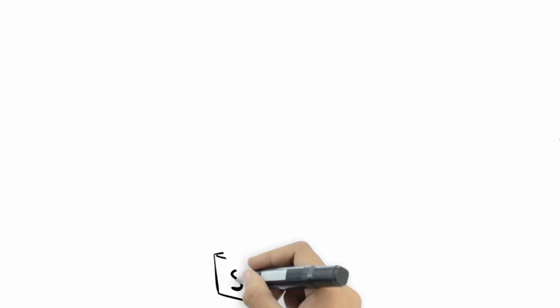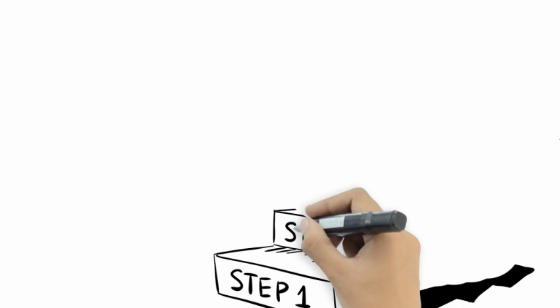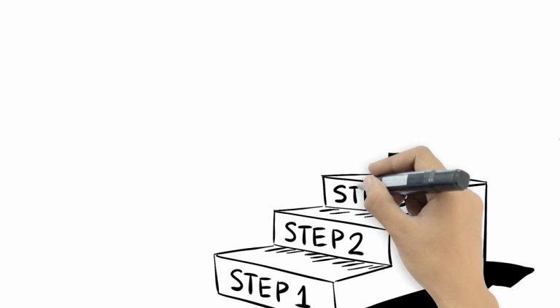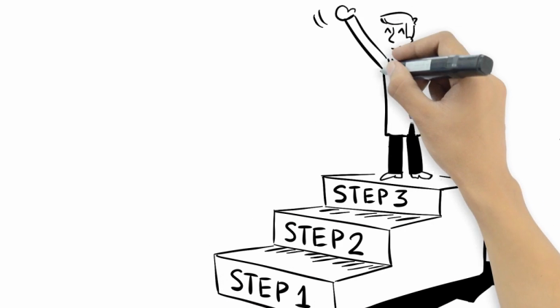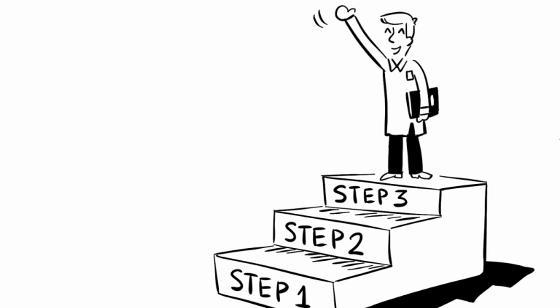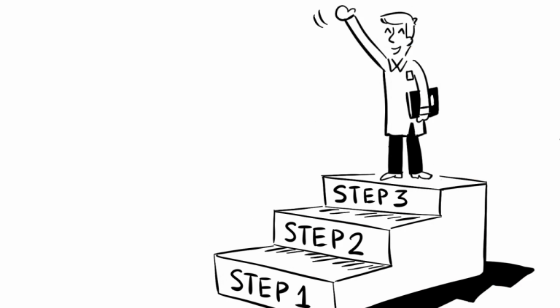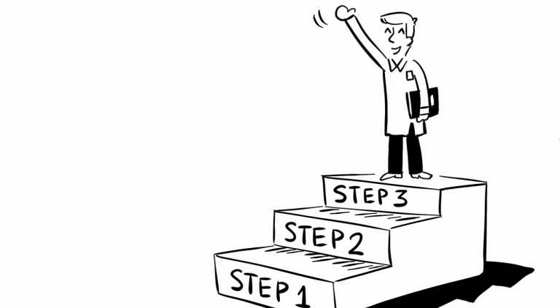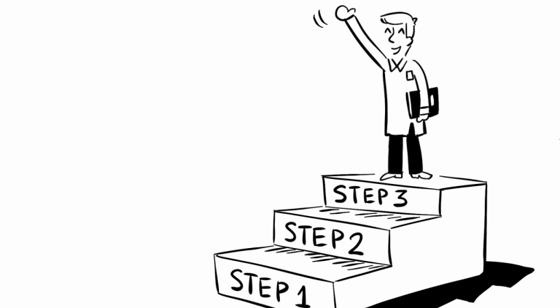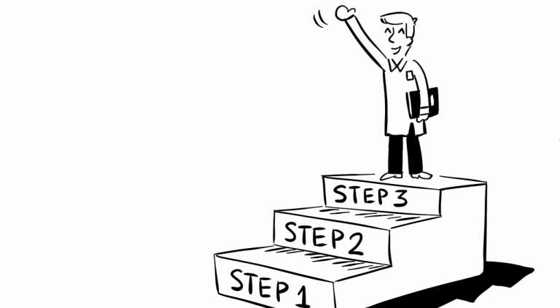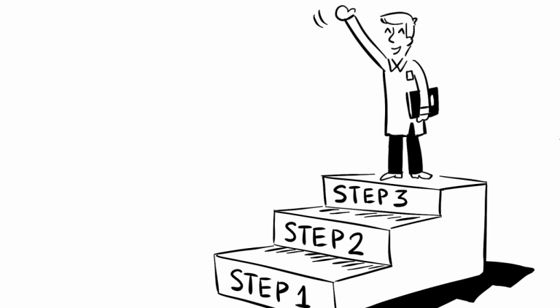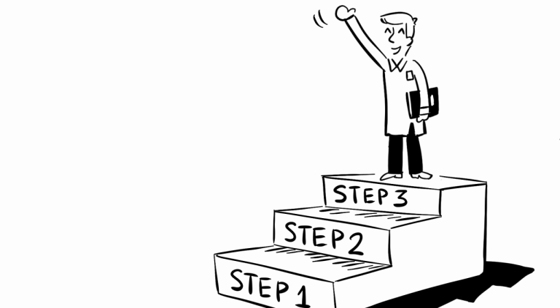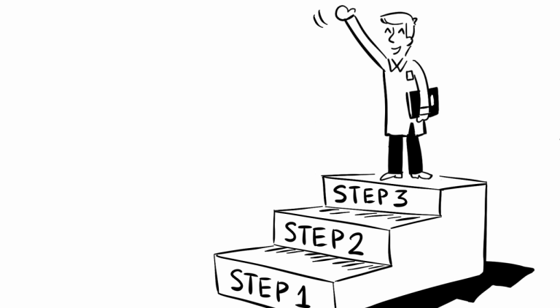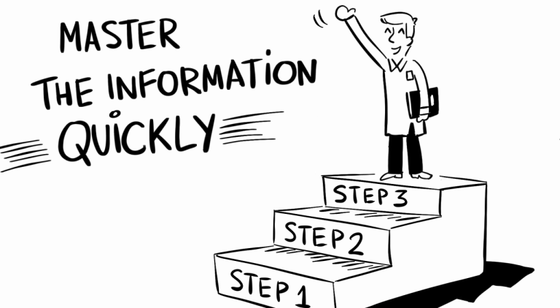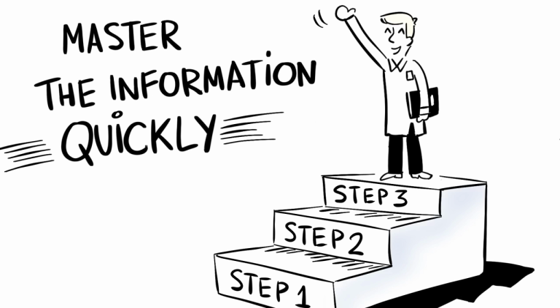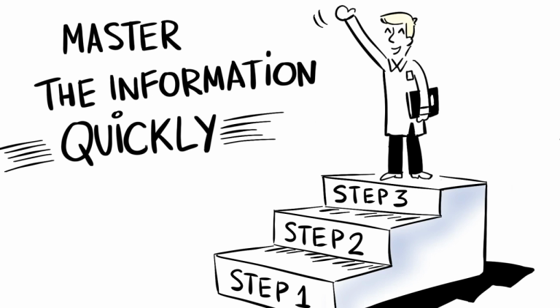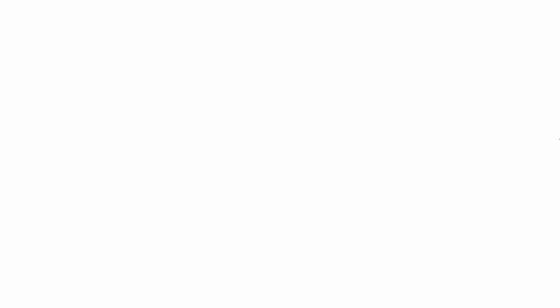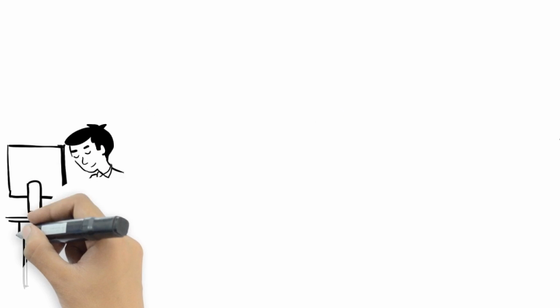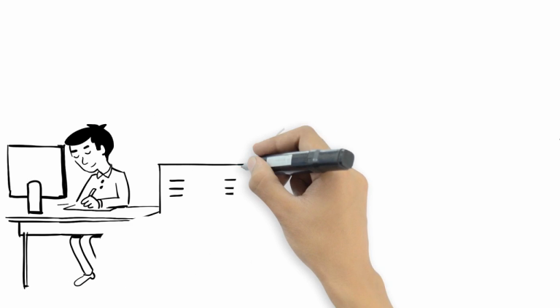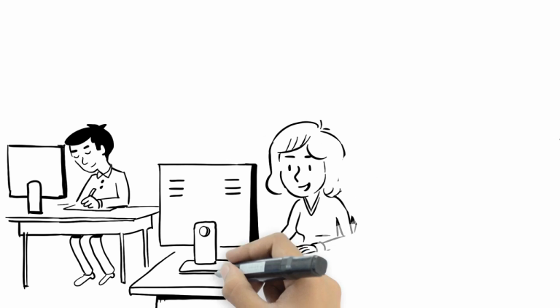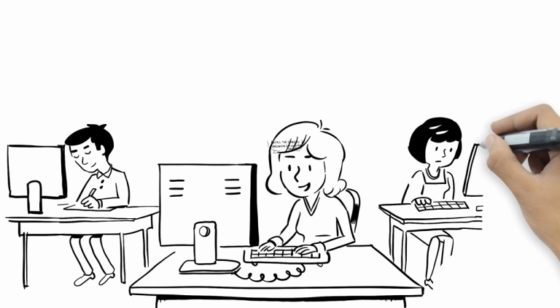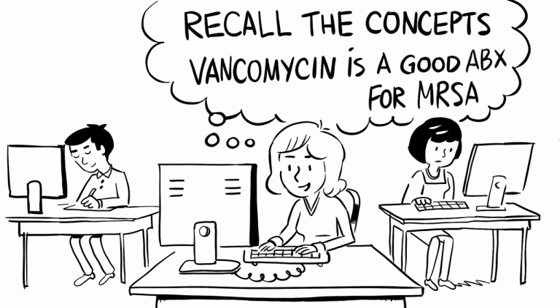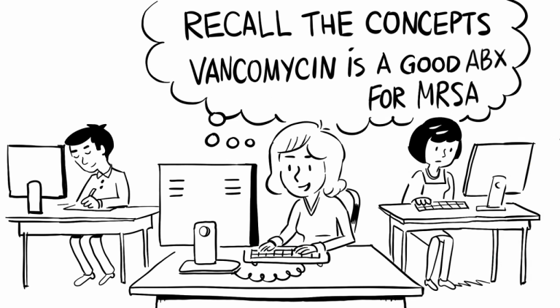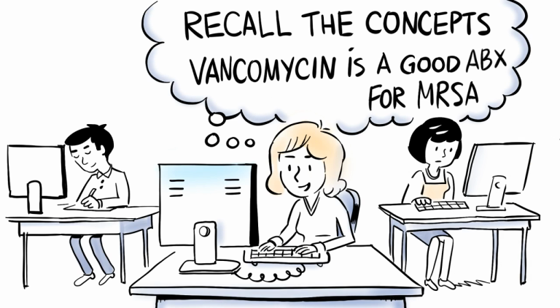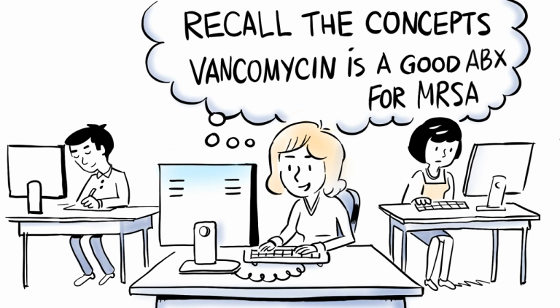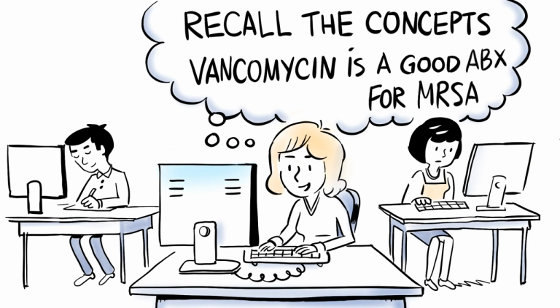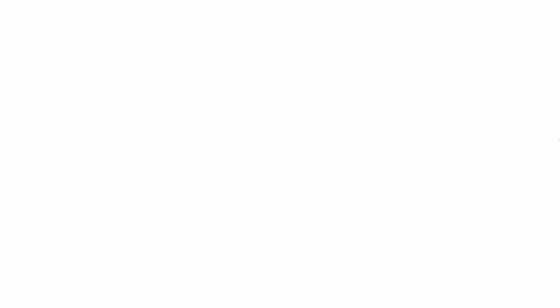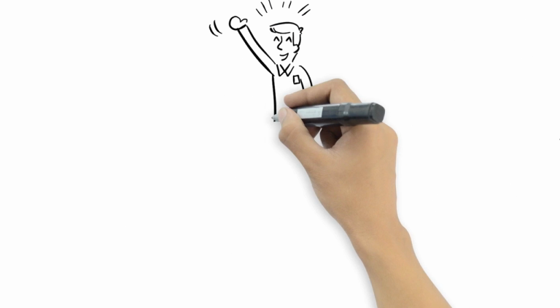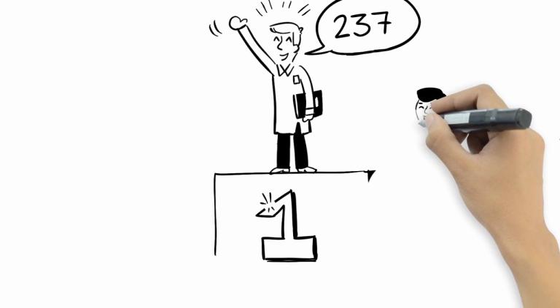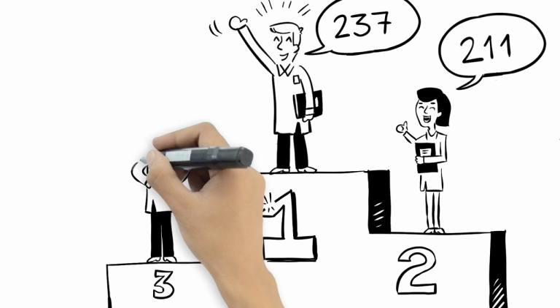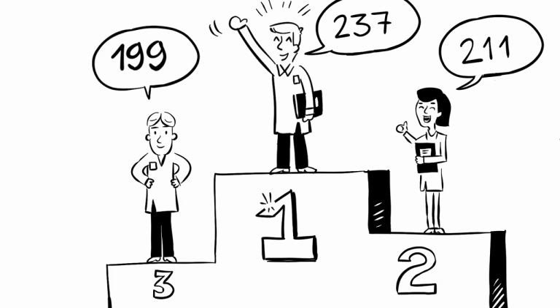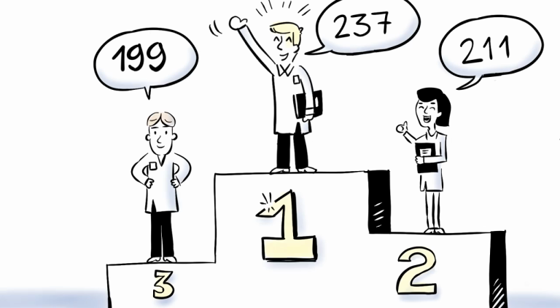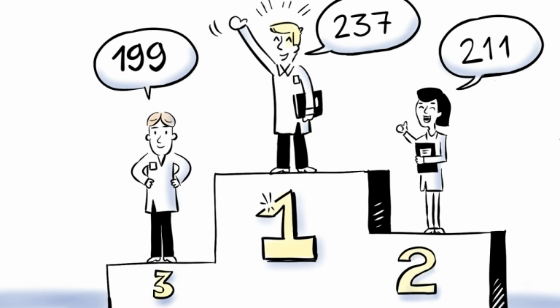SmashUSMLE will help you ace the USMLE exam by using our three-step program: master the information quickly, recall the concepts when it counts, and remember the content for a long time. Test with confidence and score higher than your peers.